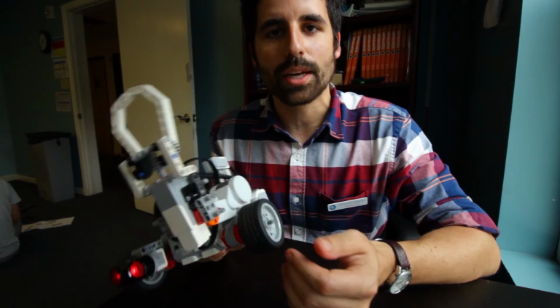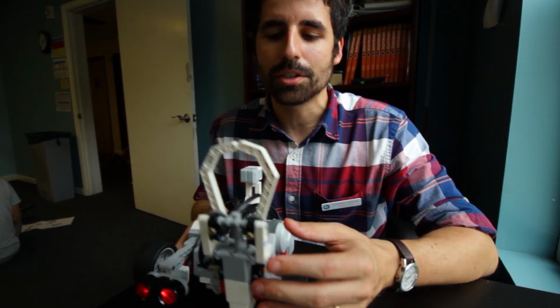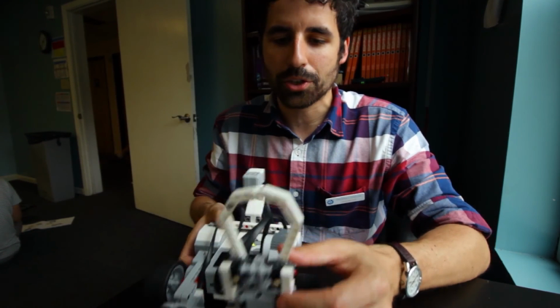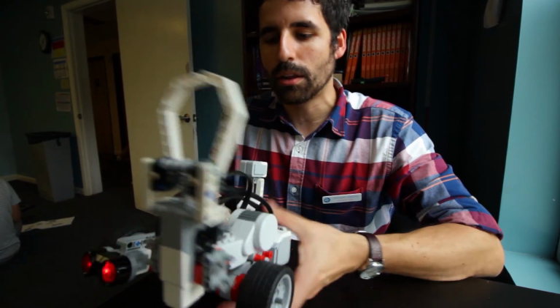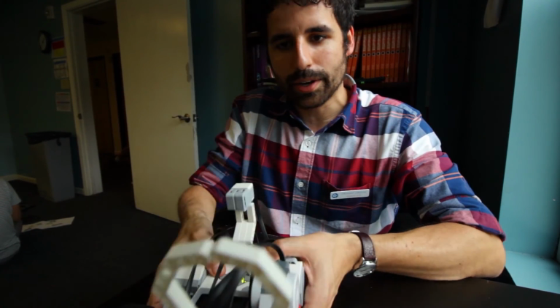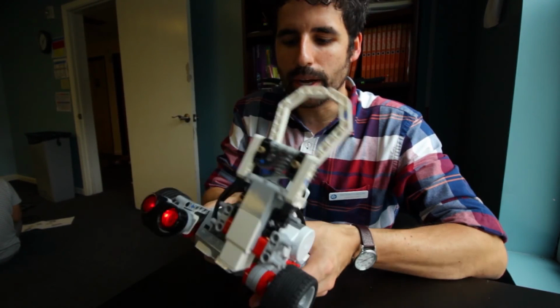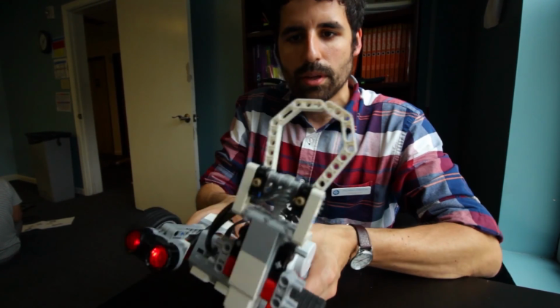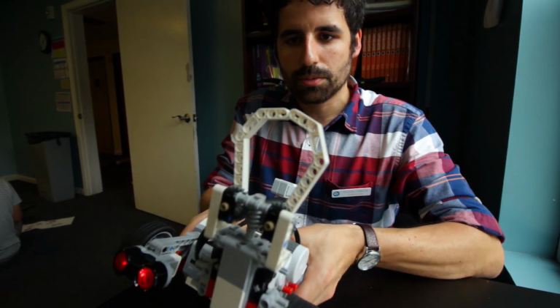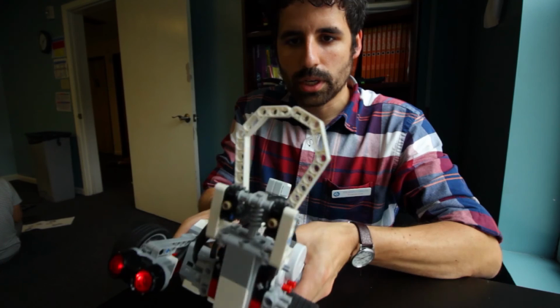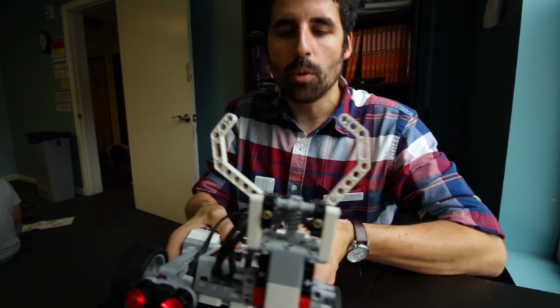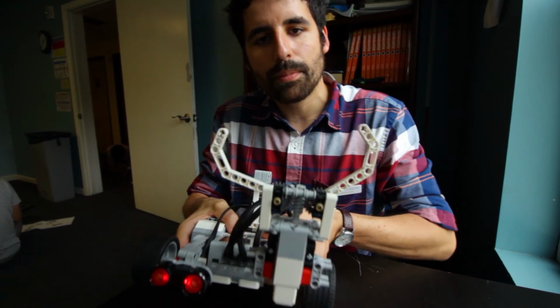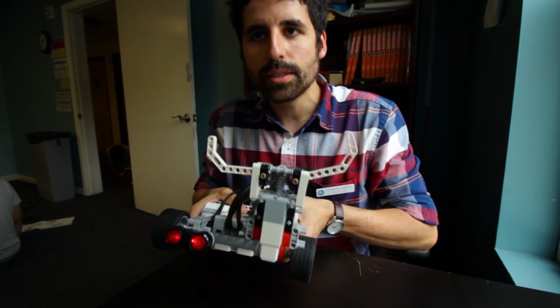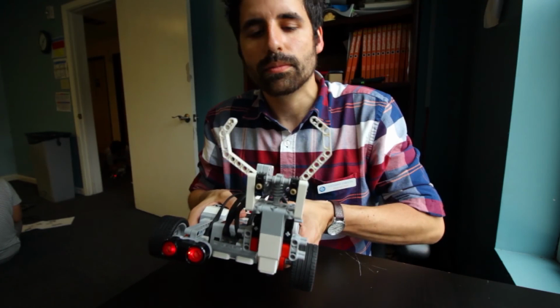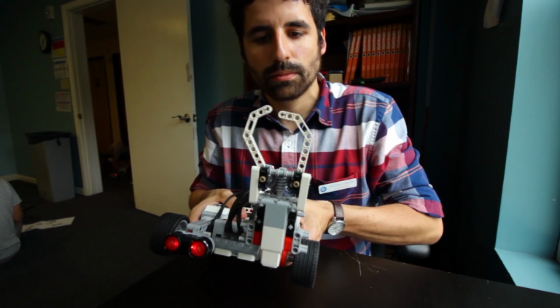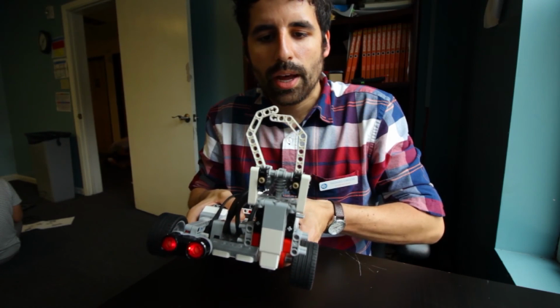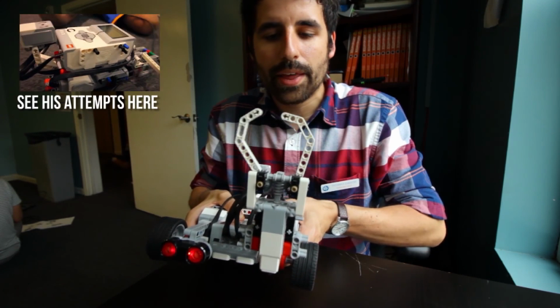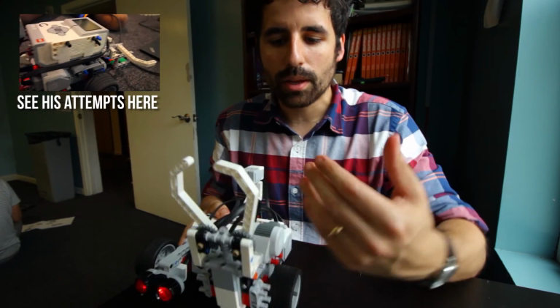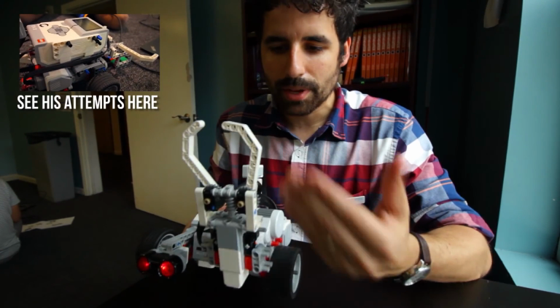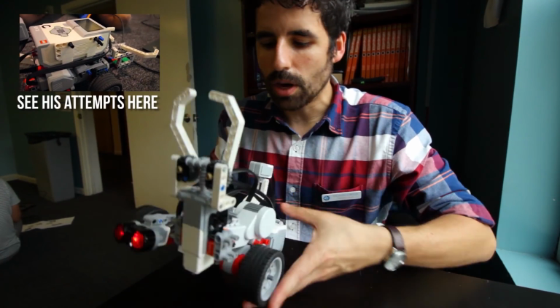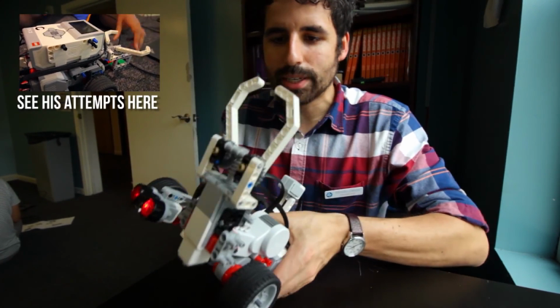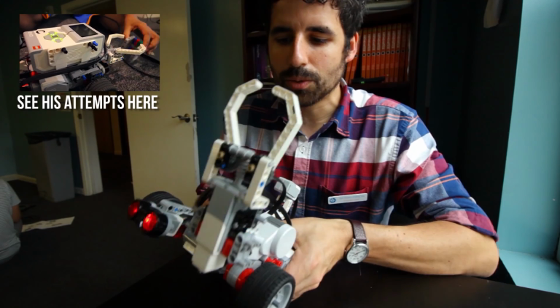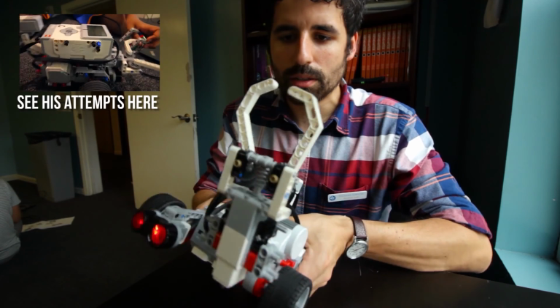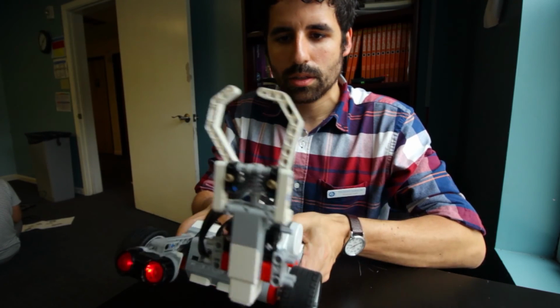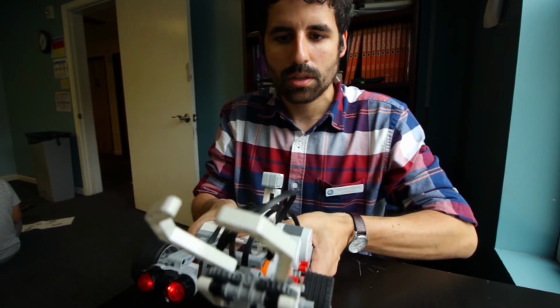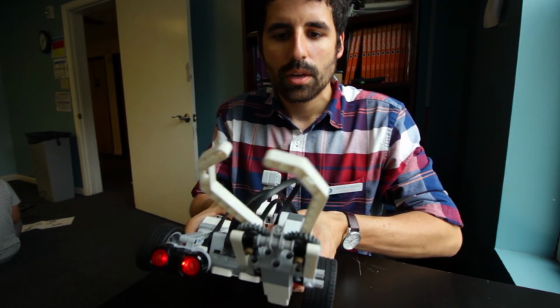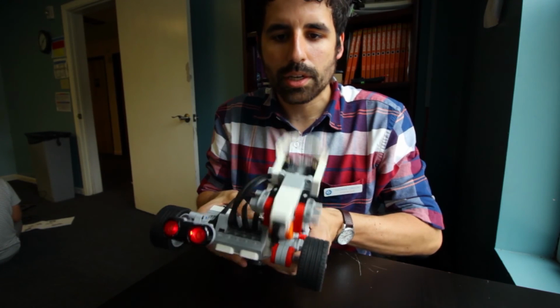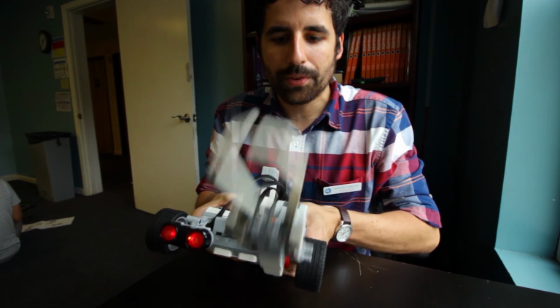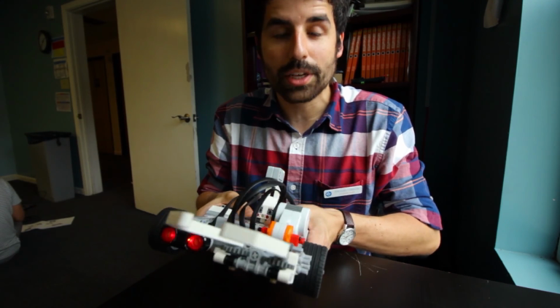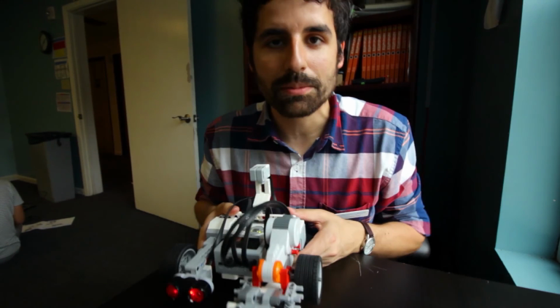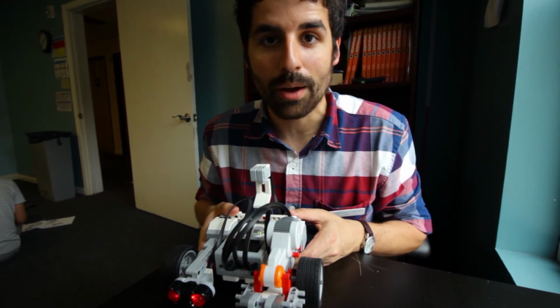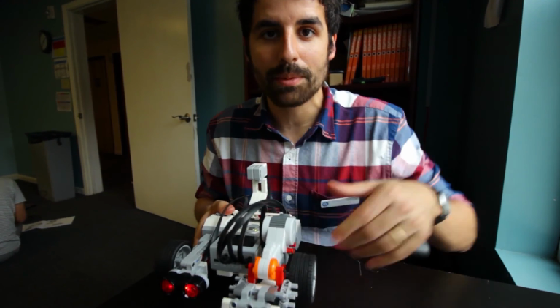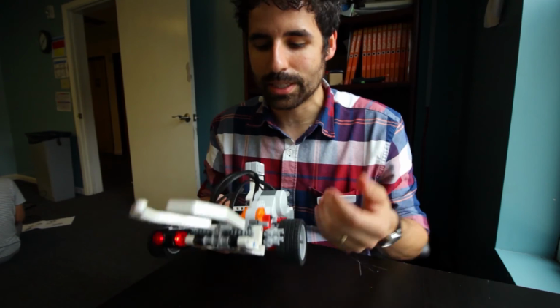I challenged a student to try to create a claw that could open up like this, and then I wanted them to make it be able to go up and down as well. So I figured if I was going to challenge them to do that, I wanted to be able to do it myself.